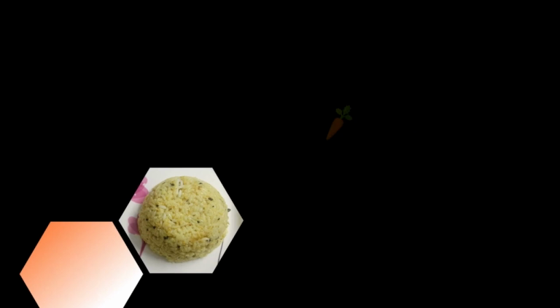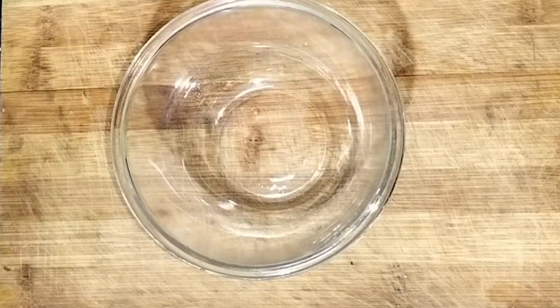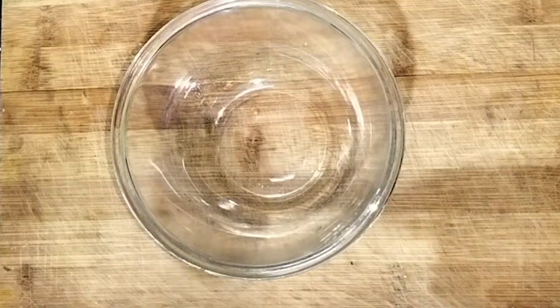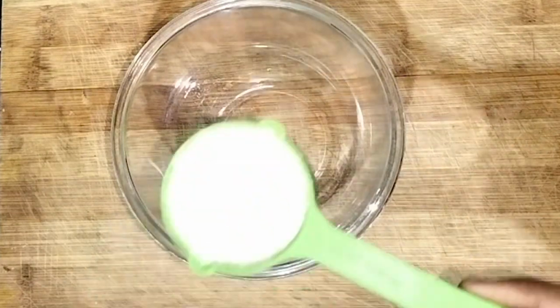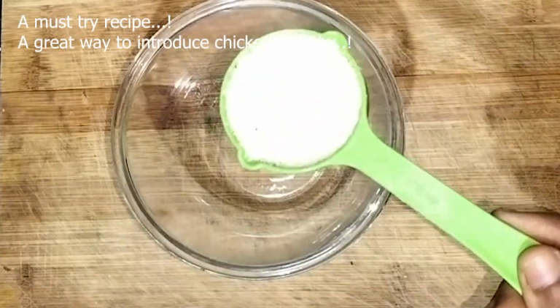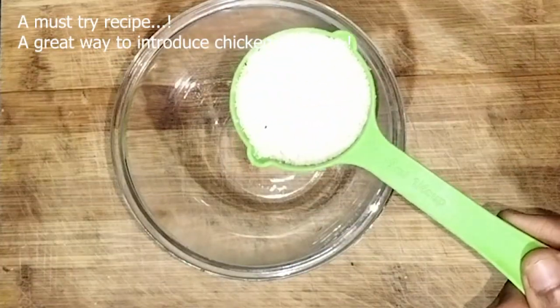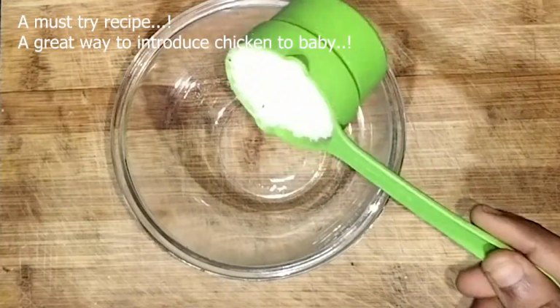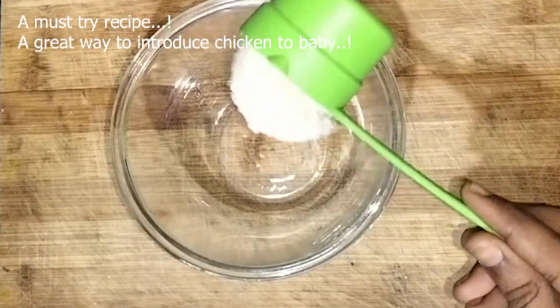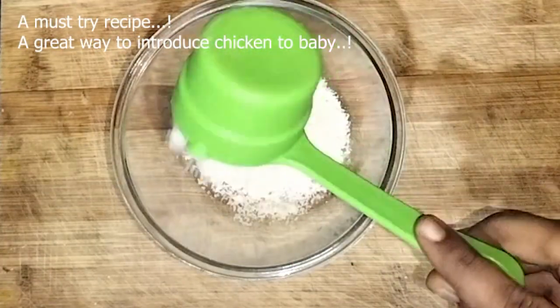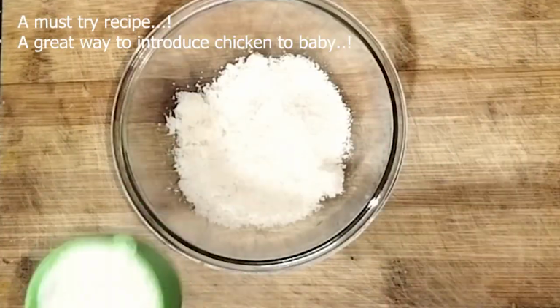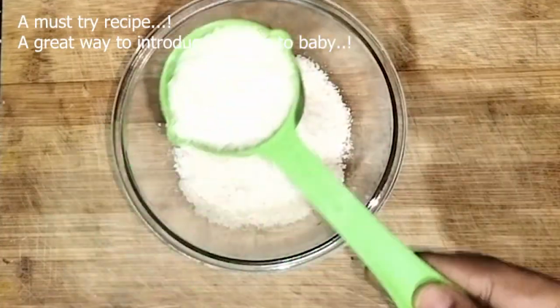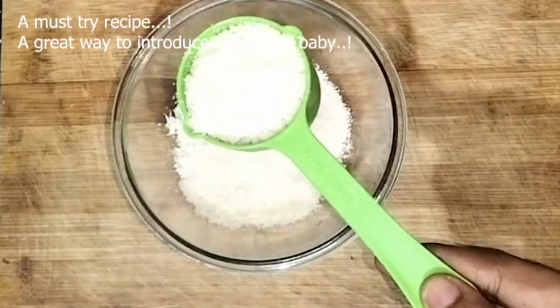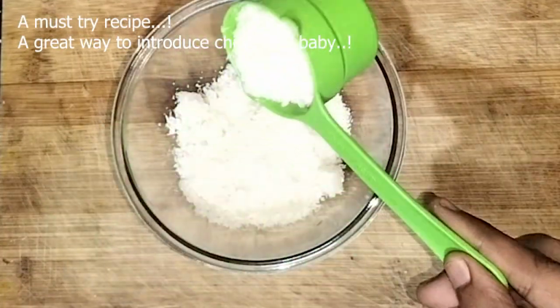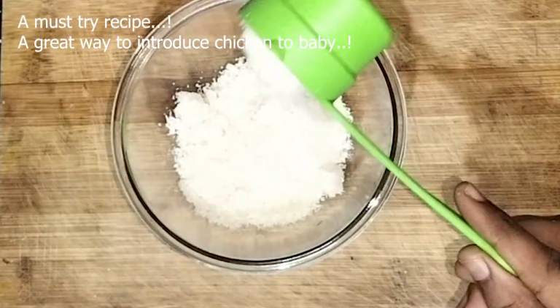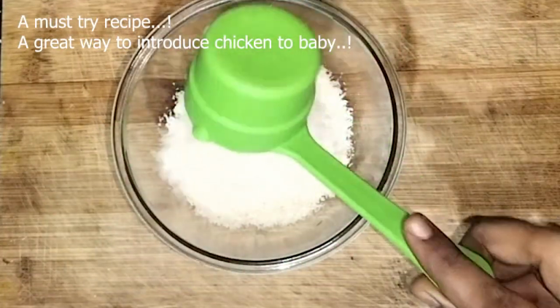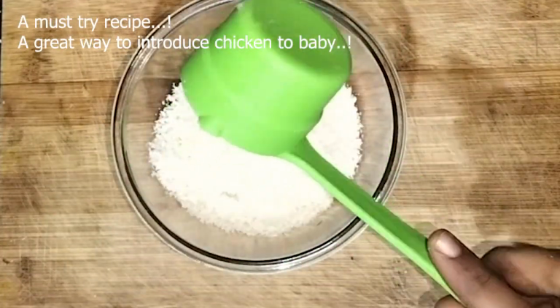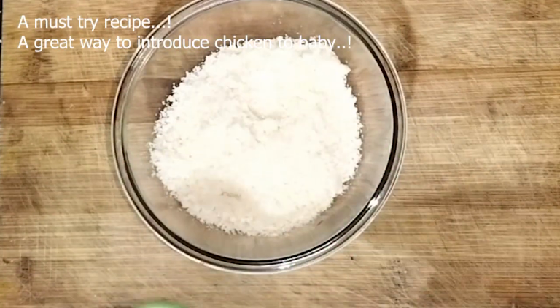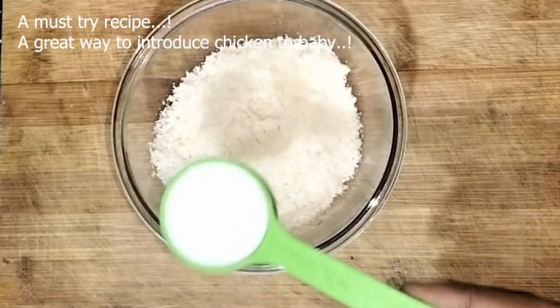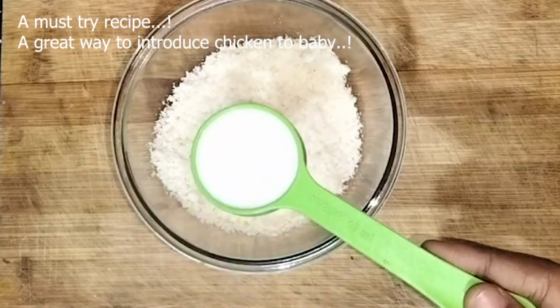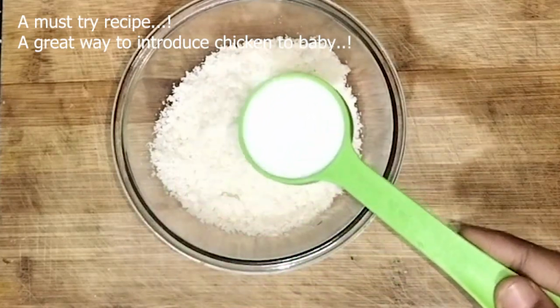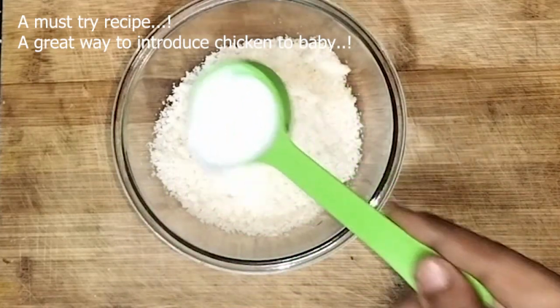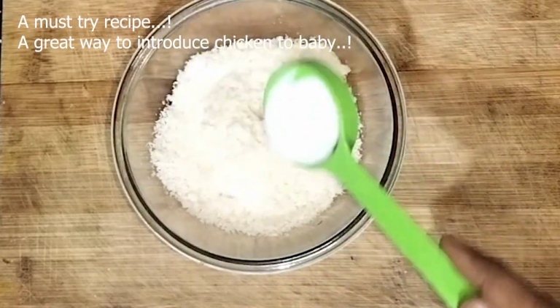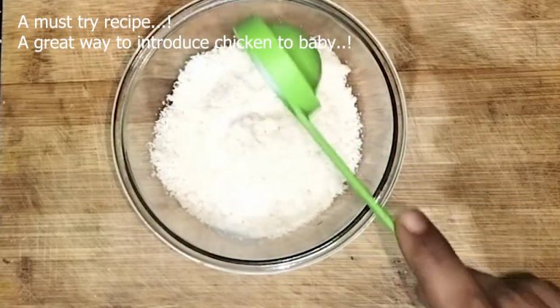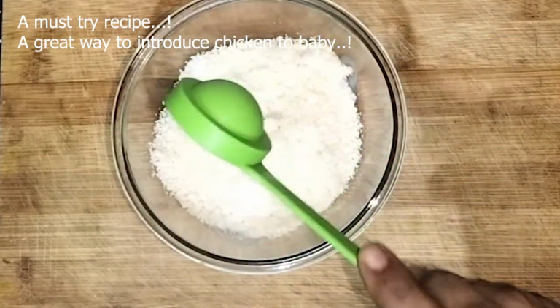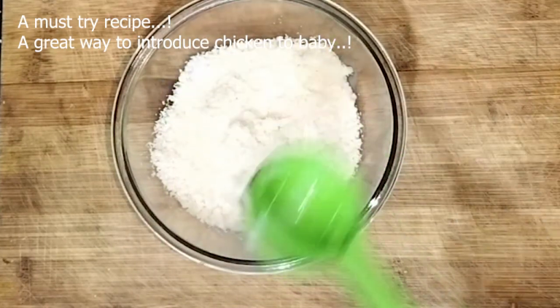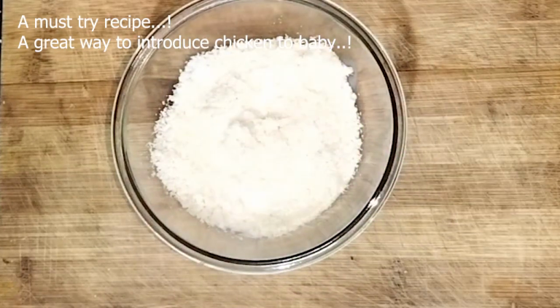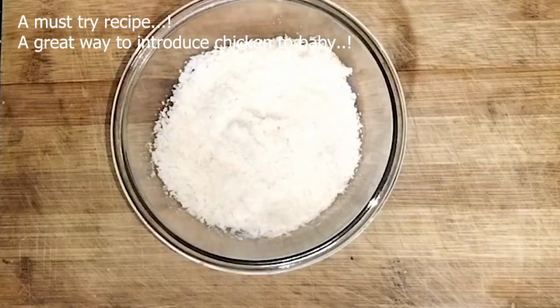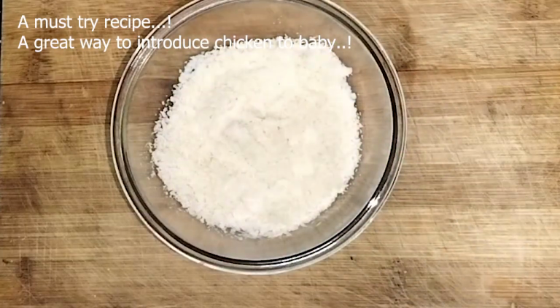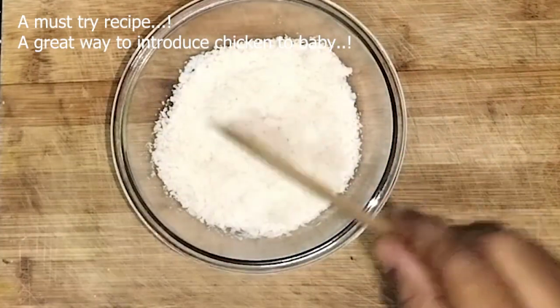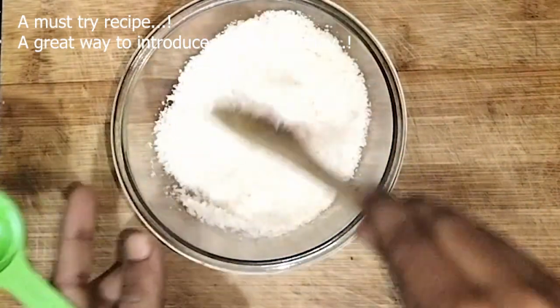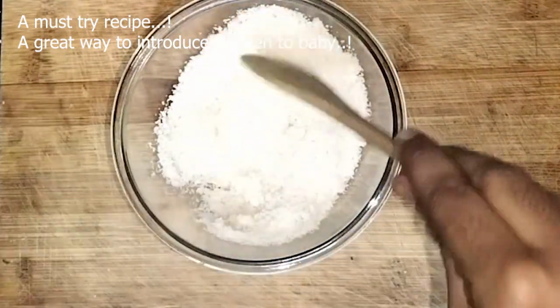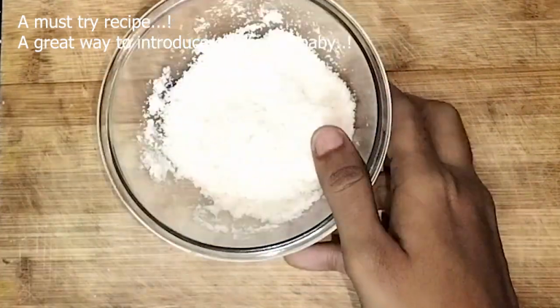In a bowl, add half a cup of breadcrumbs and one tablespoon of milk. Mix it and let it rest for five minutes.